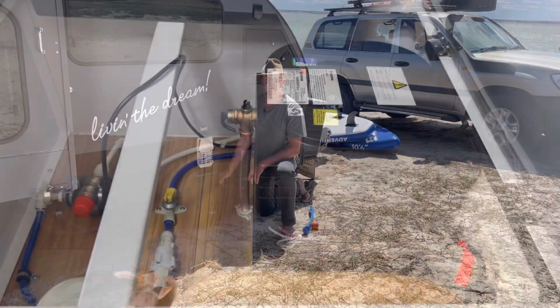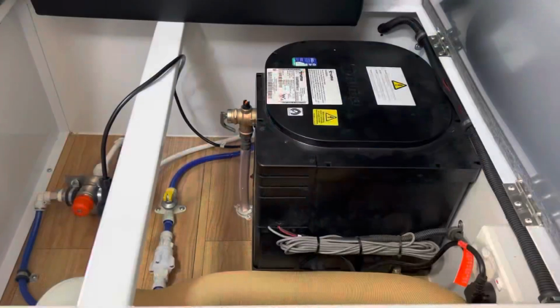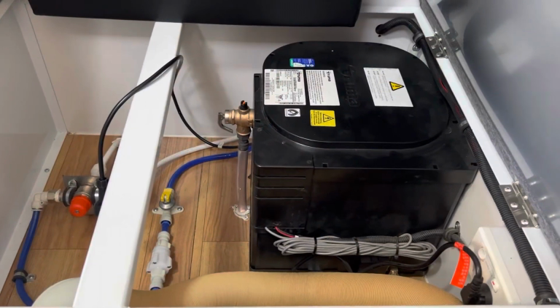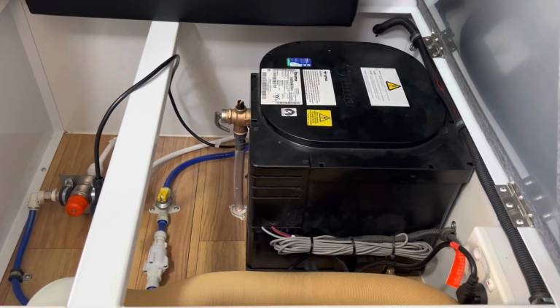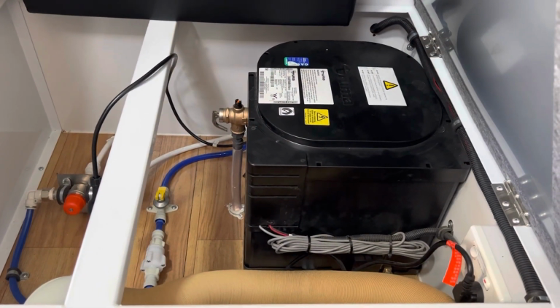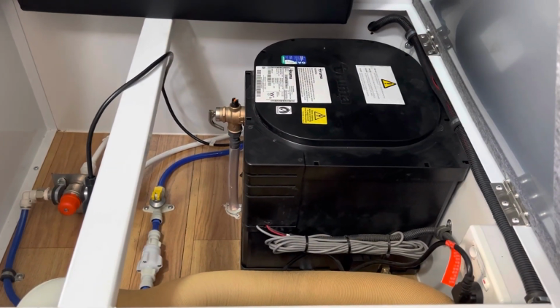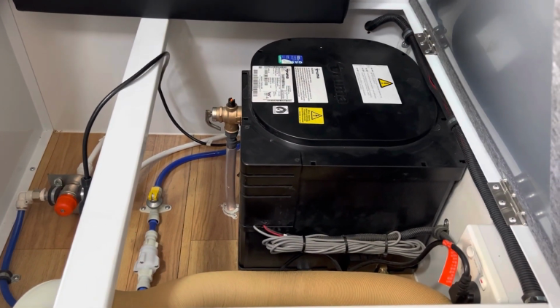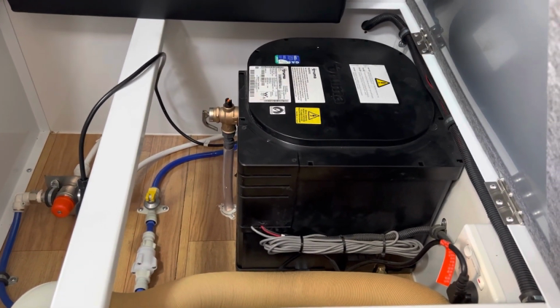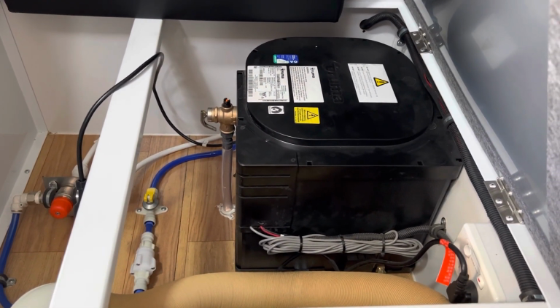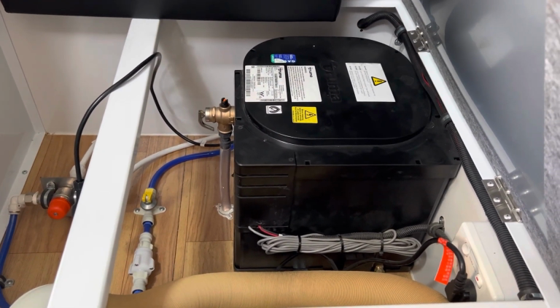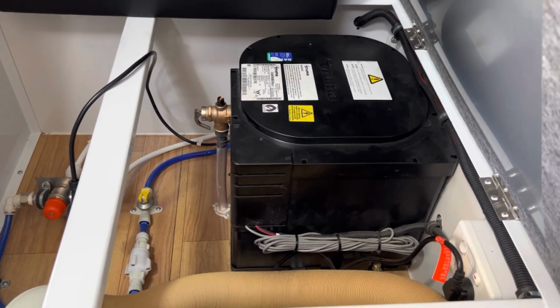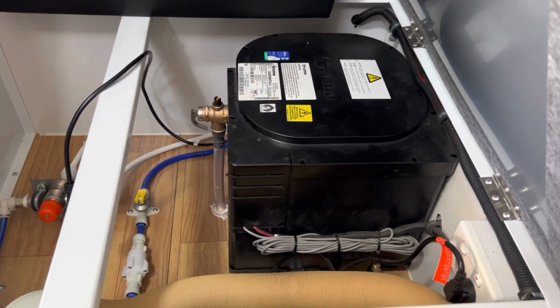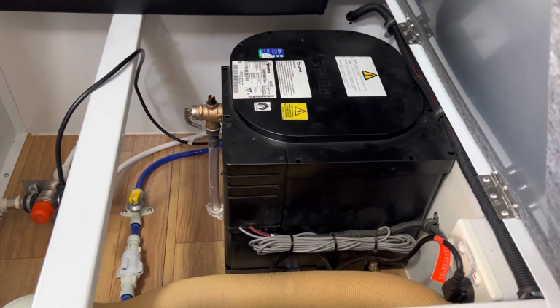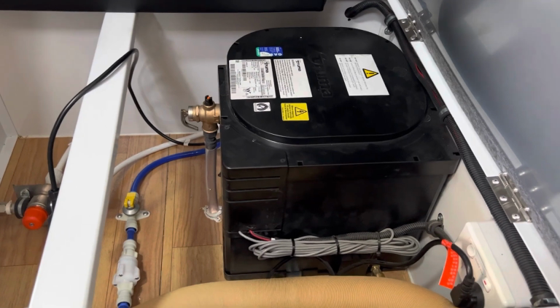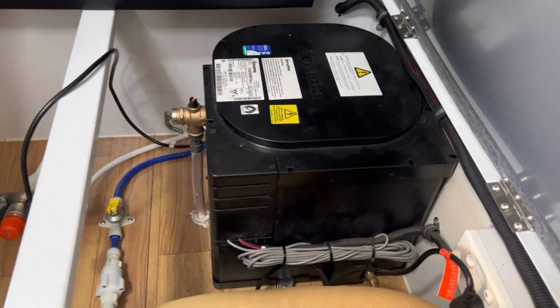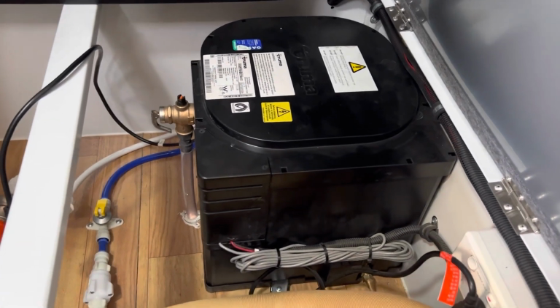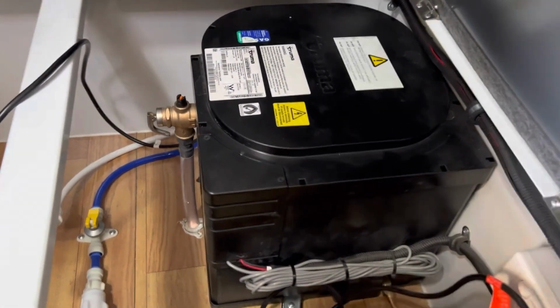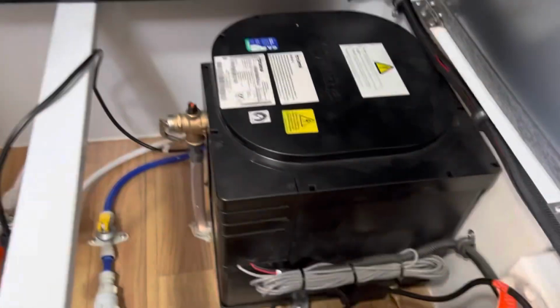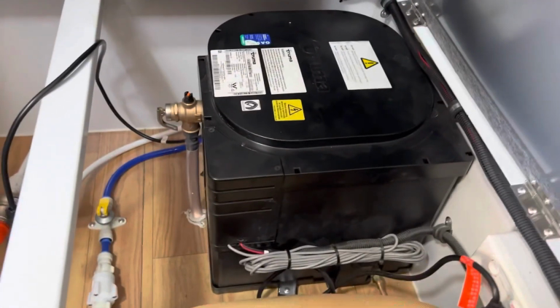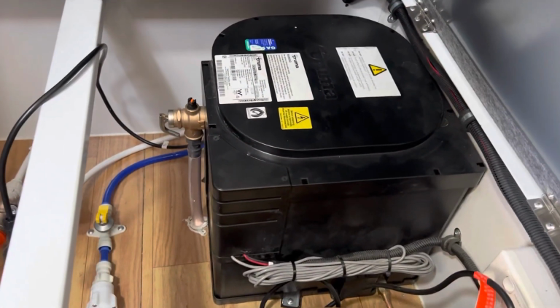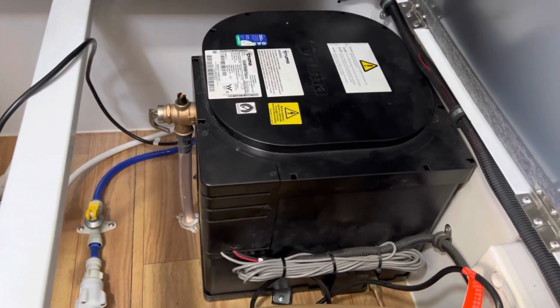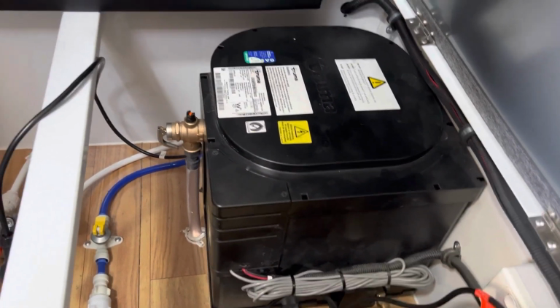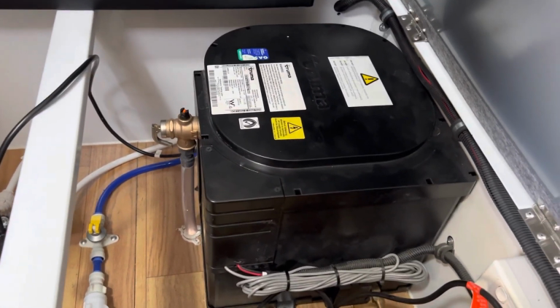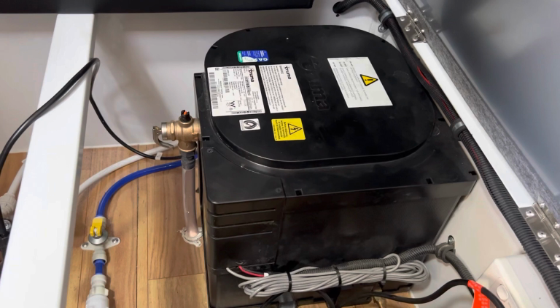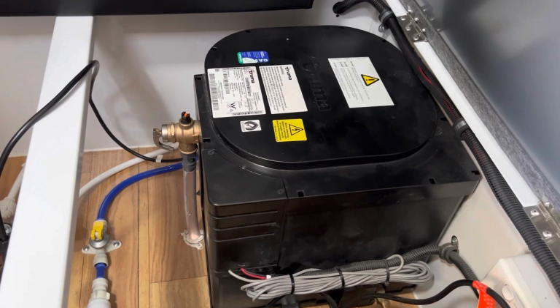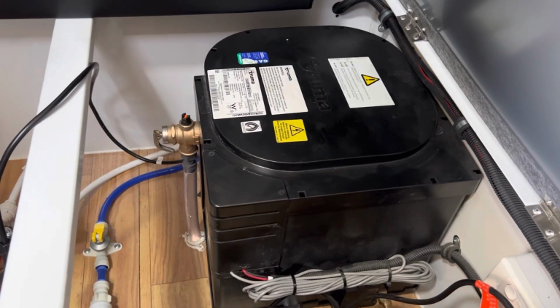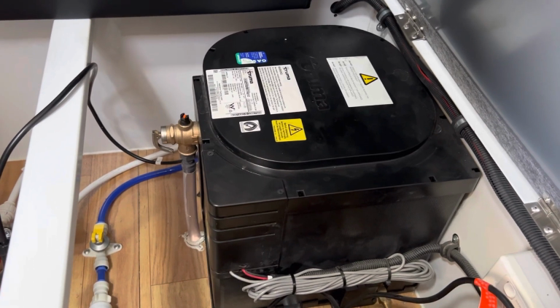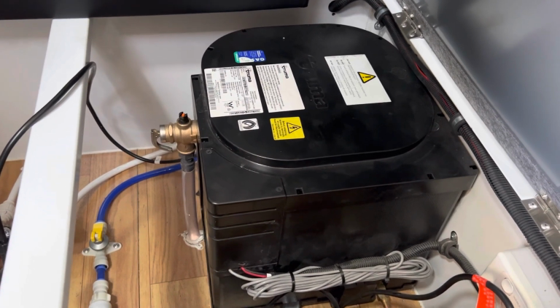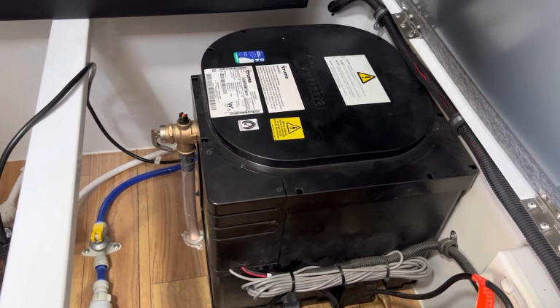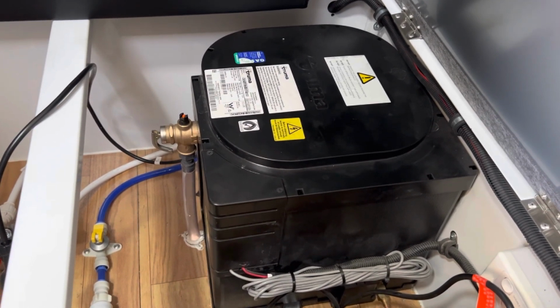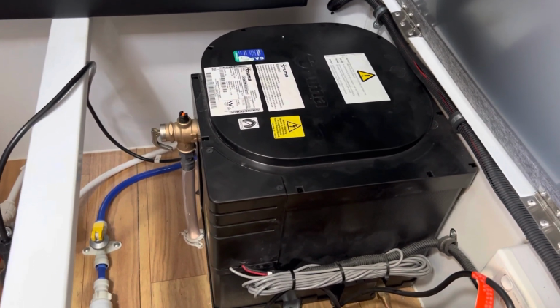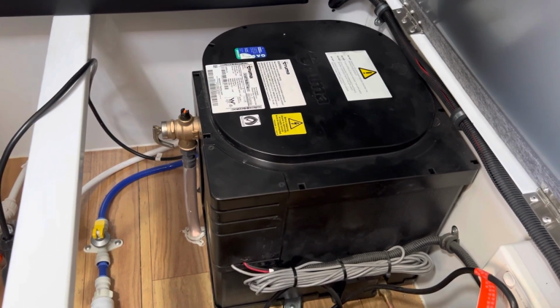Now we've moved inside the van and you're looking at the Truma ultra-rapid 14 litre hot water system. A couple of things to note — the ultra-rapid will work on gas or 240 volt.